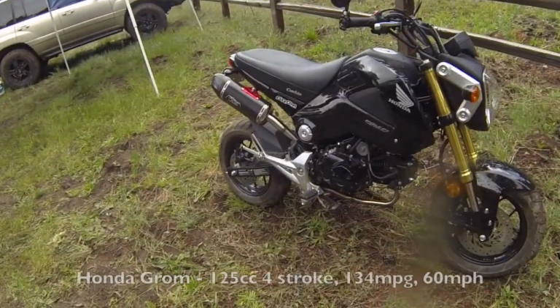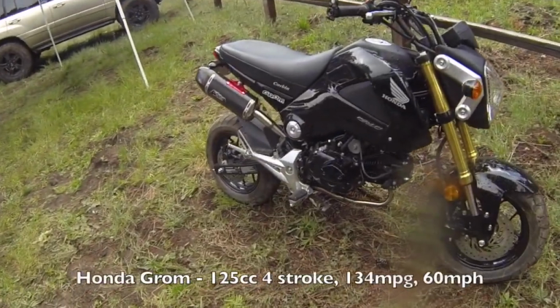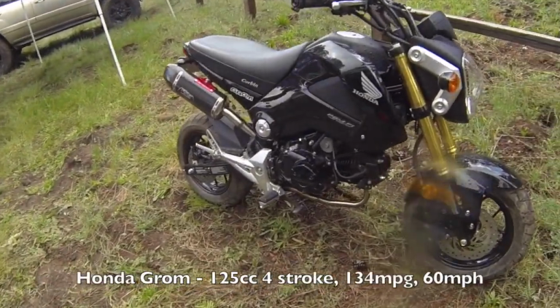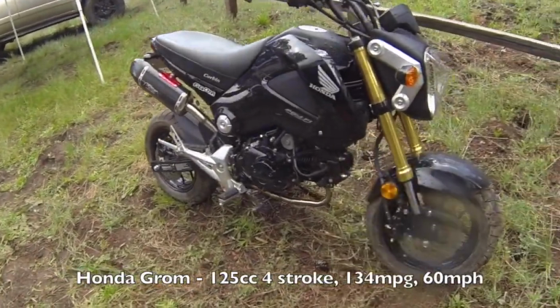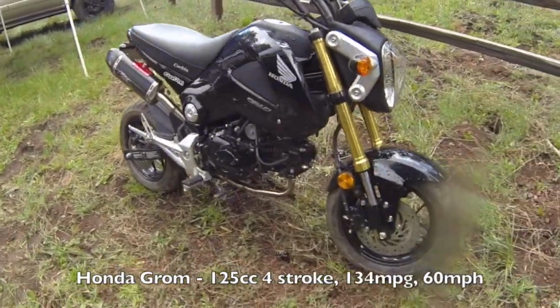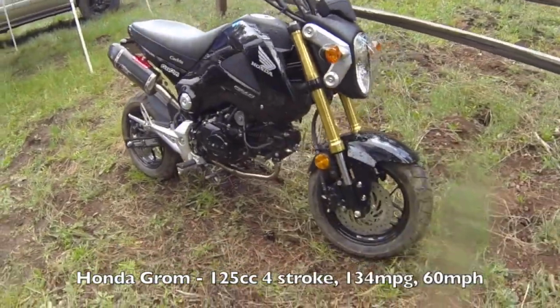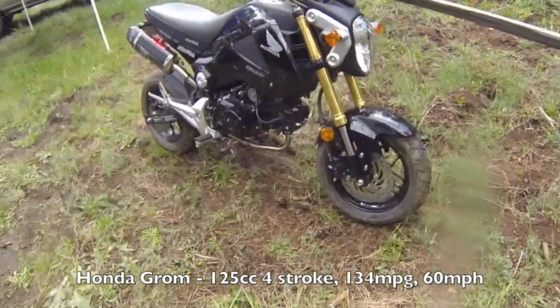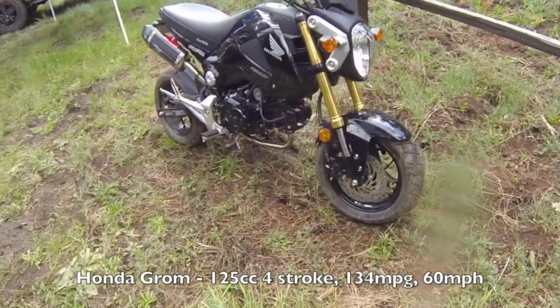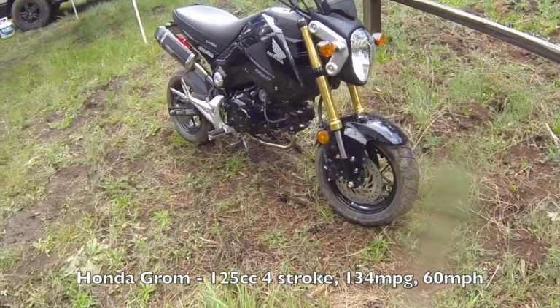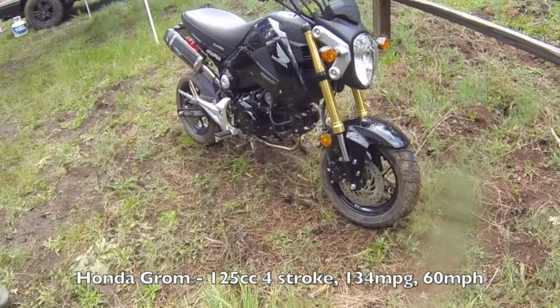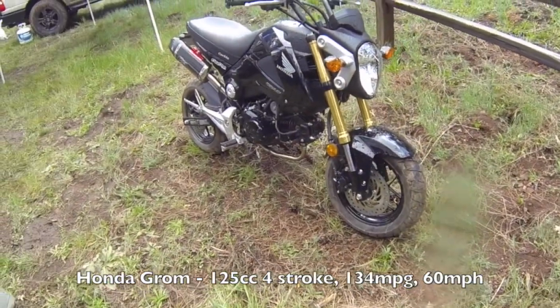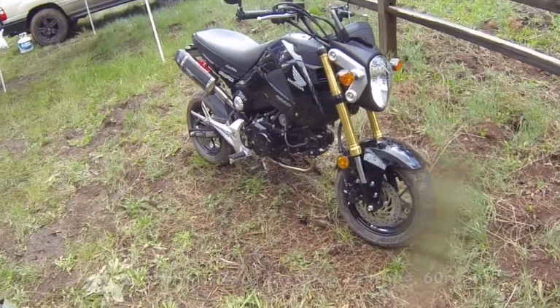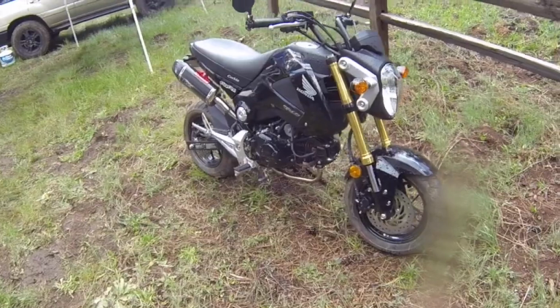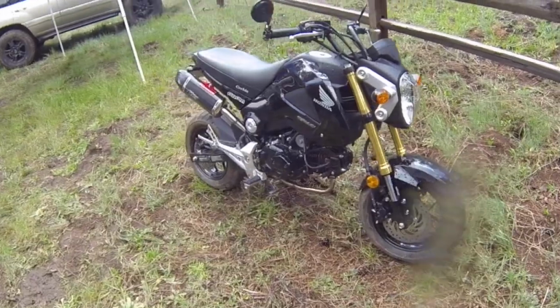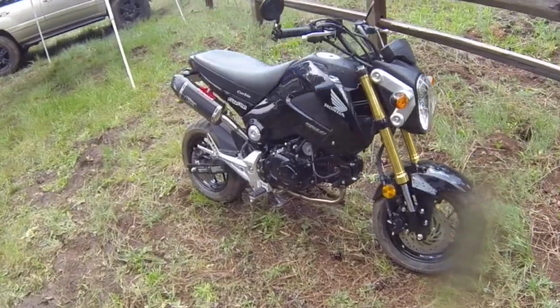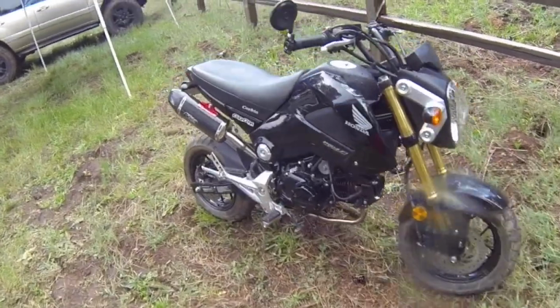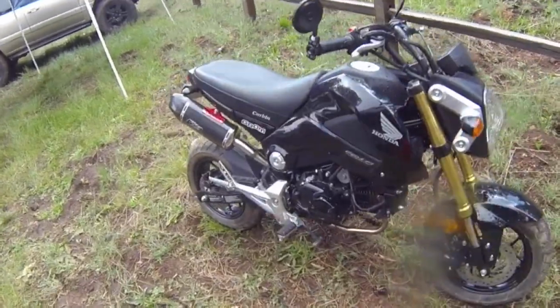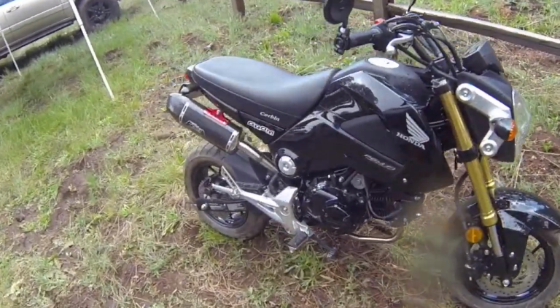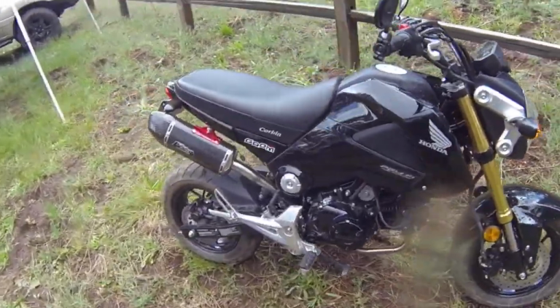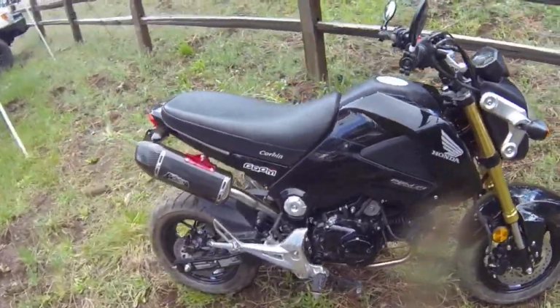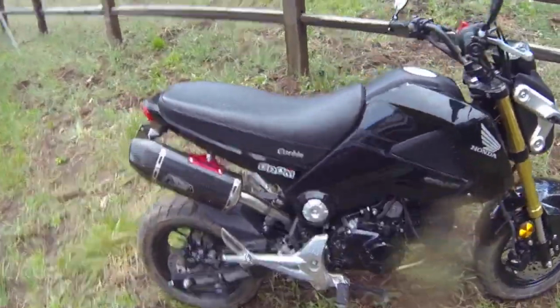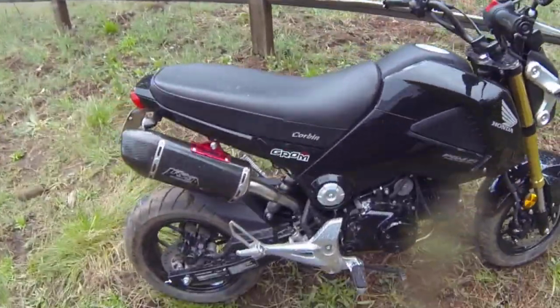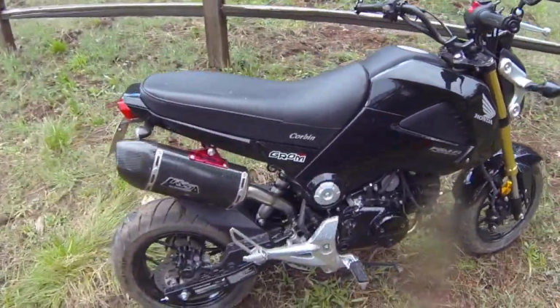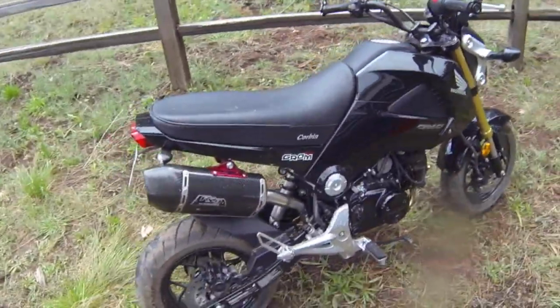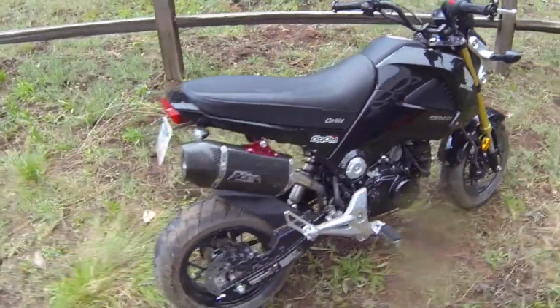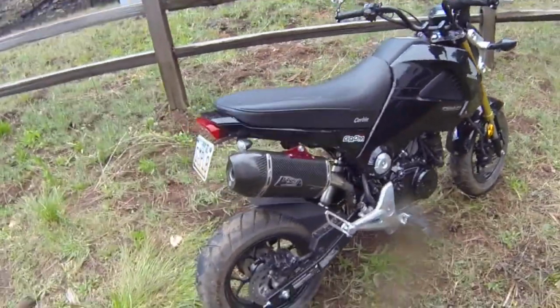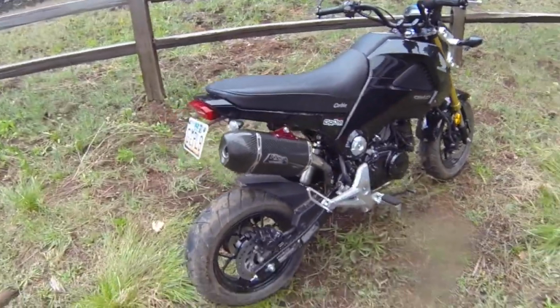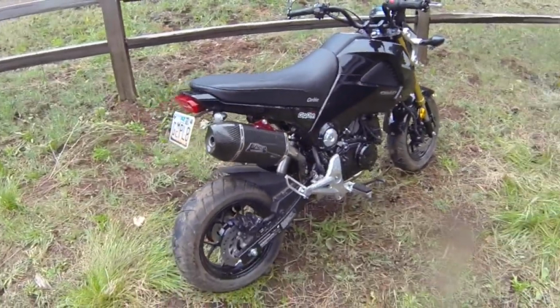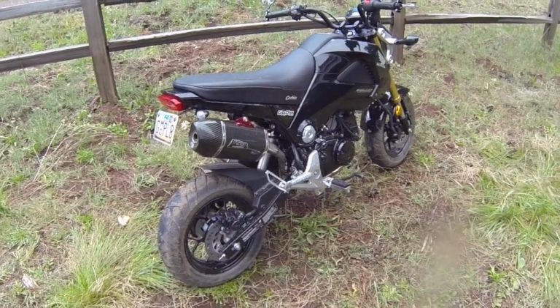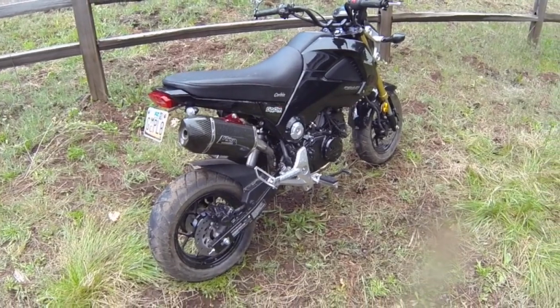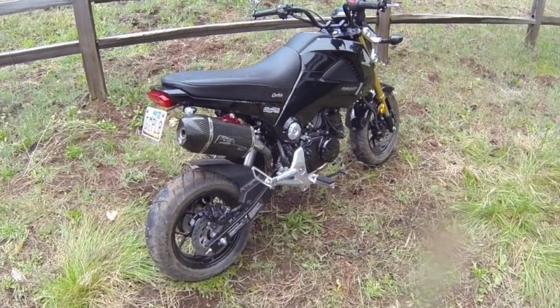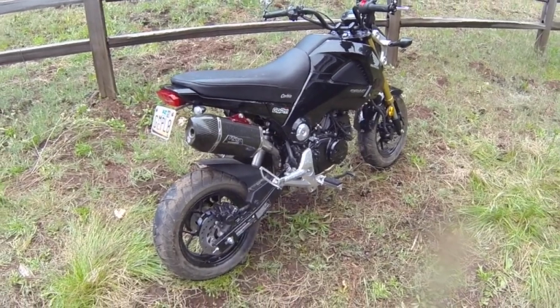Honda Grom — not really an off-road bike, but still cool. Put some knobbies on there. Man, that is badass. Little tiny moped. That is cool.